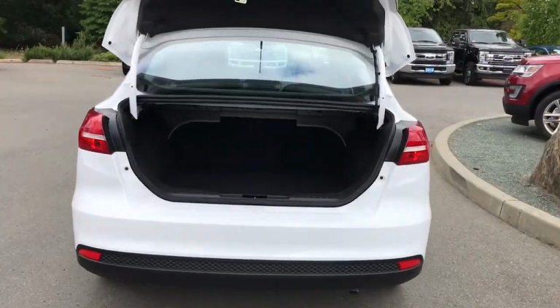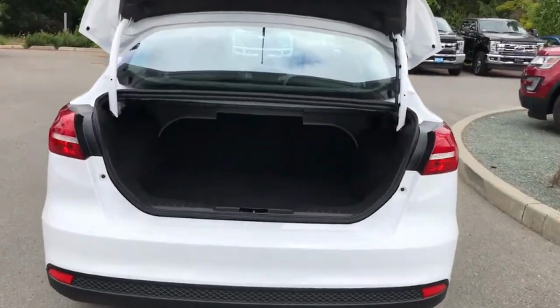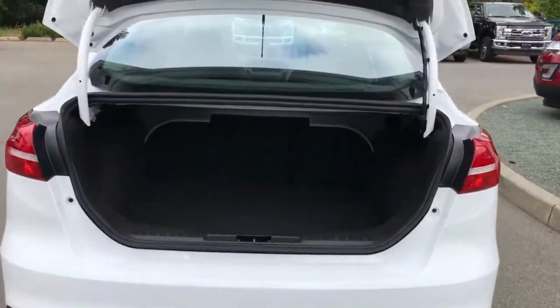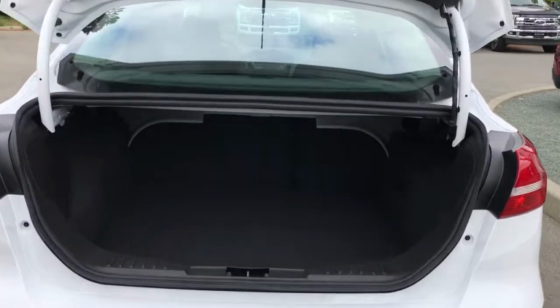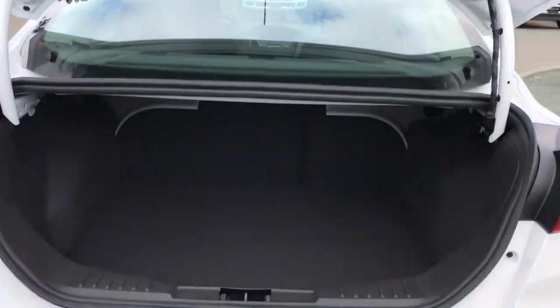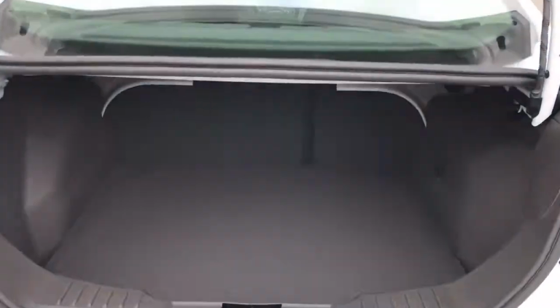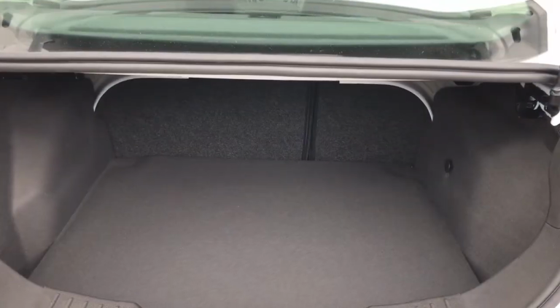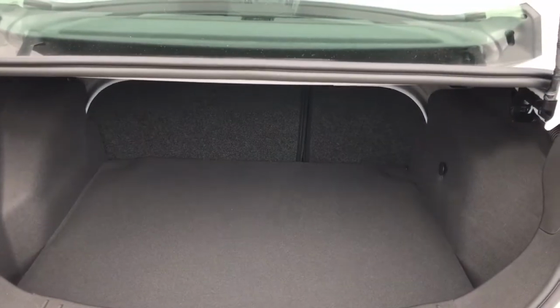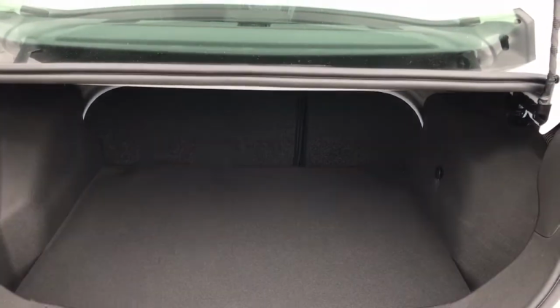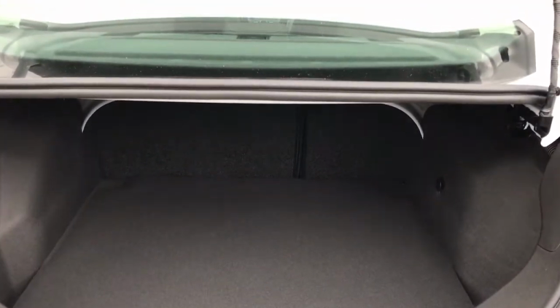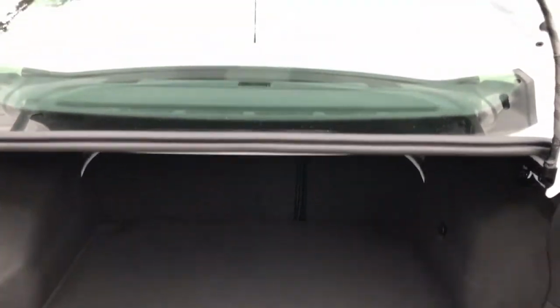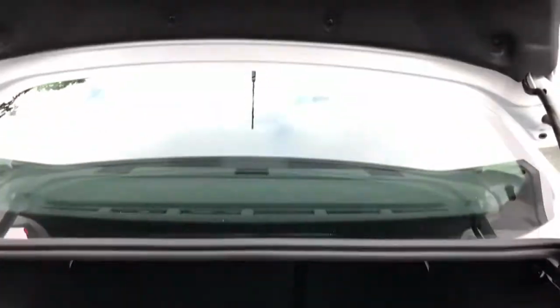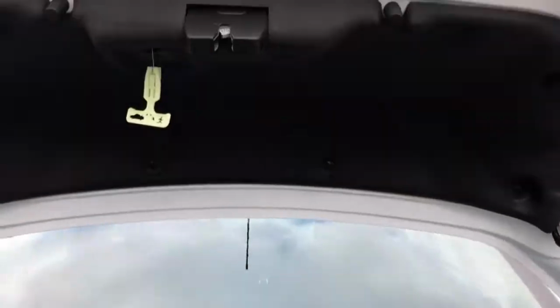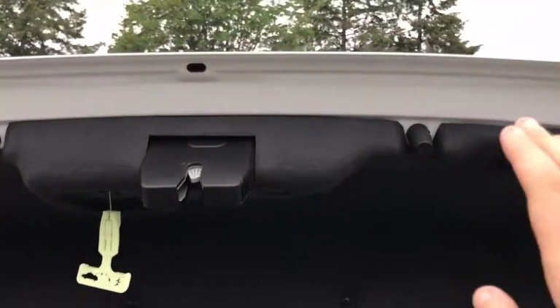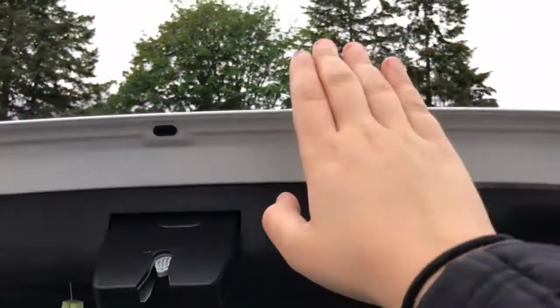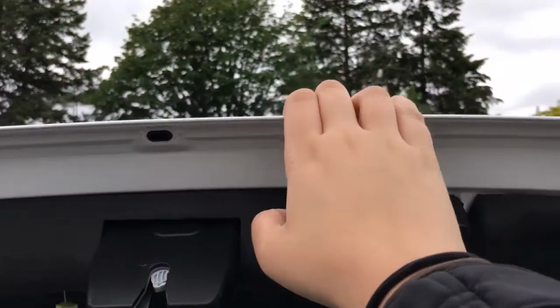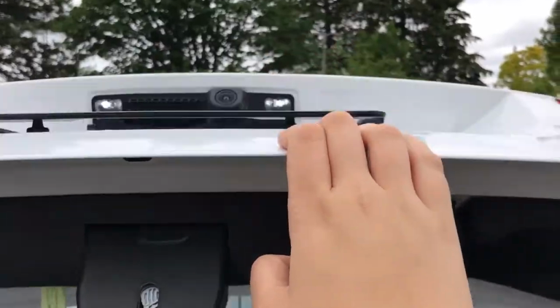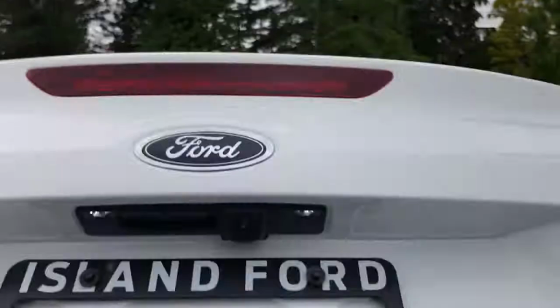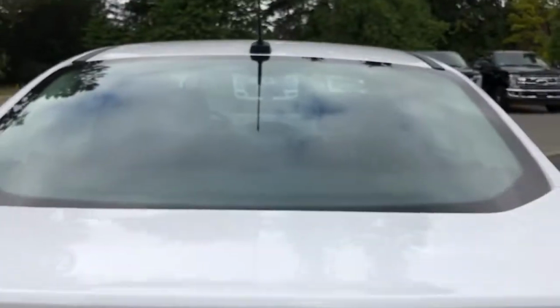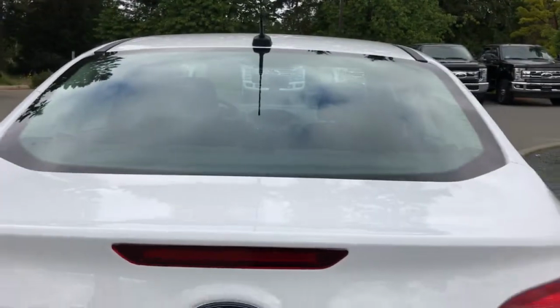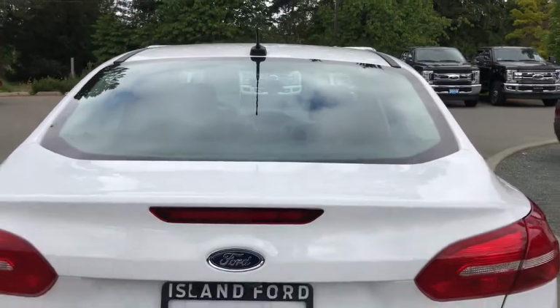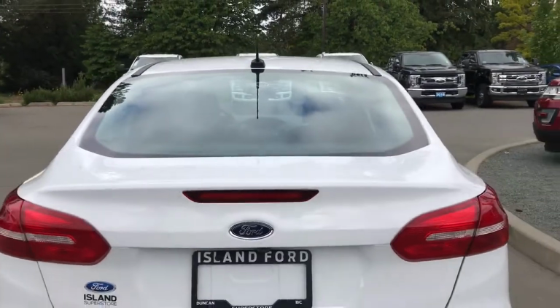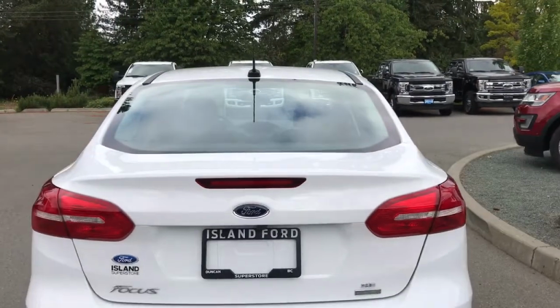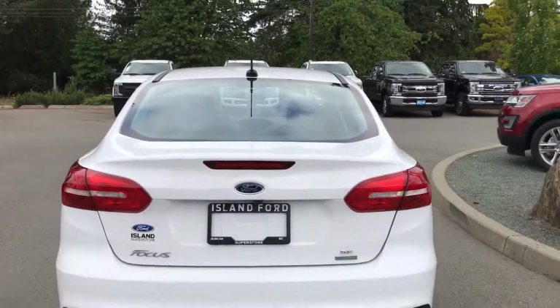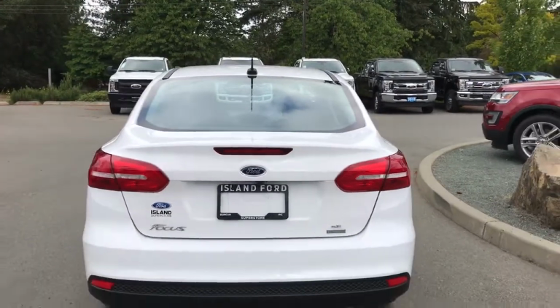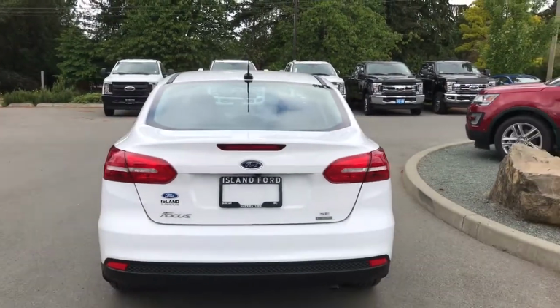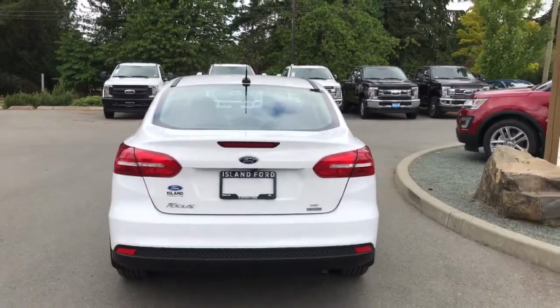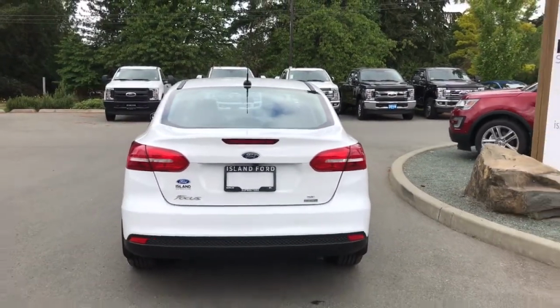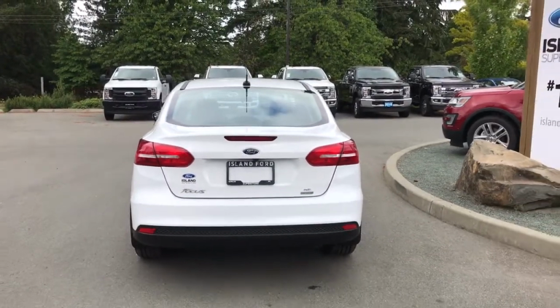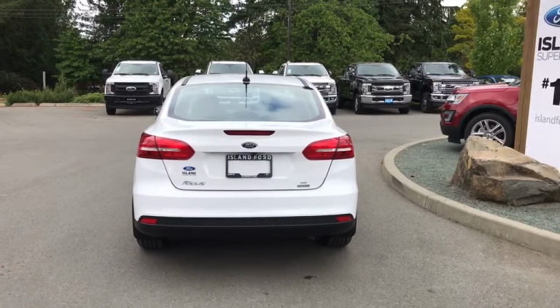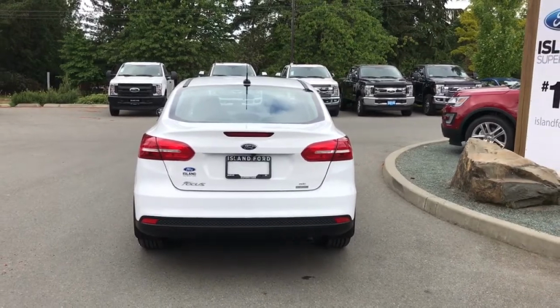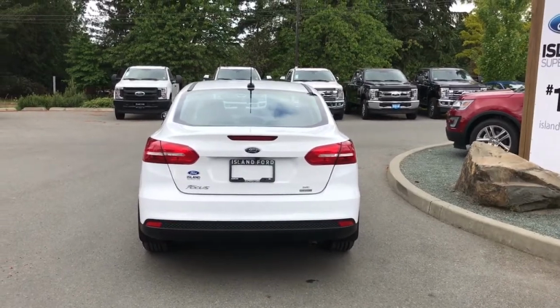You'll notice the inside is nice and roomy and also carpeted. When you're ready to close up that trunk, put your hand on the top there and pull down — it's now securely closed. You can lock it up and walk away or head out on your latest adventure.